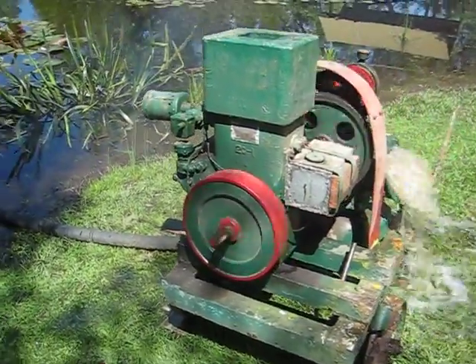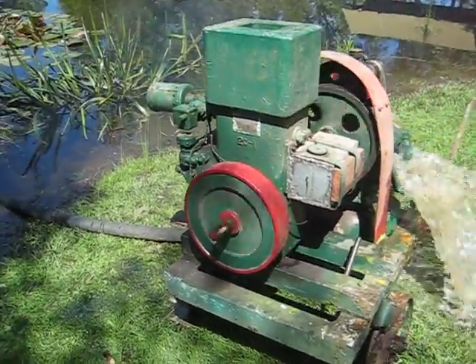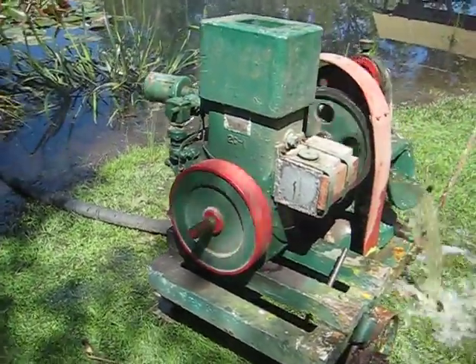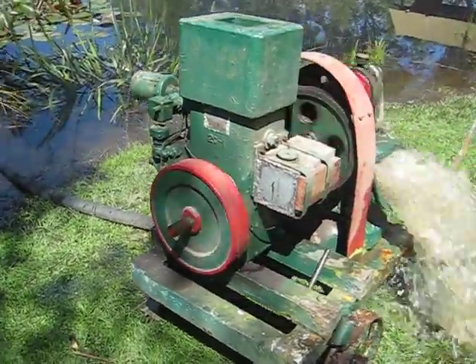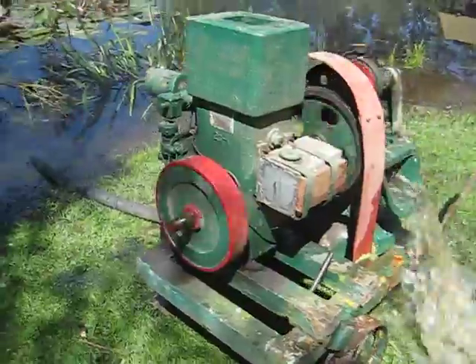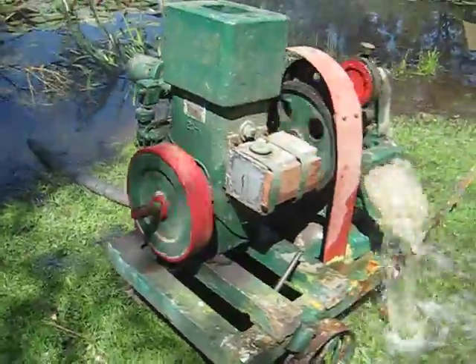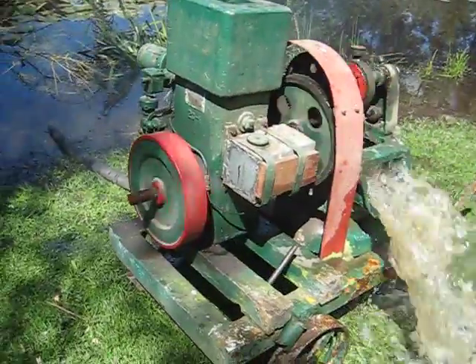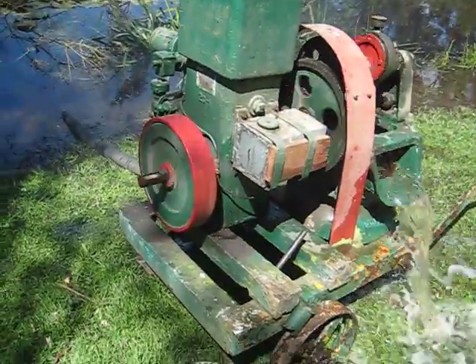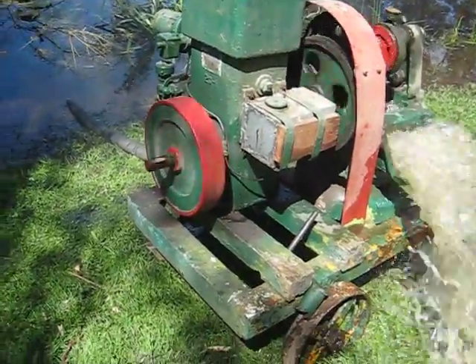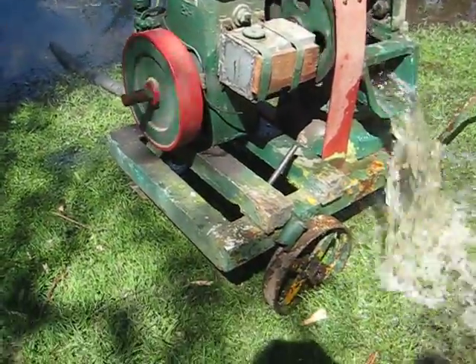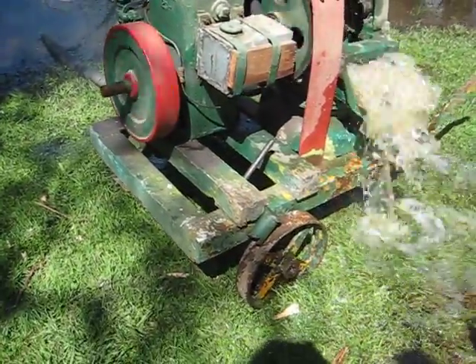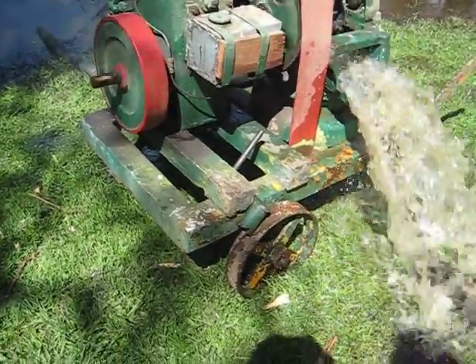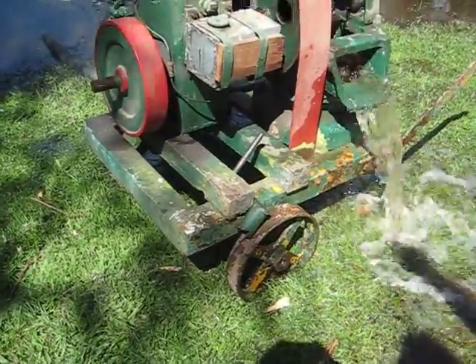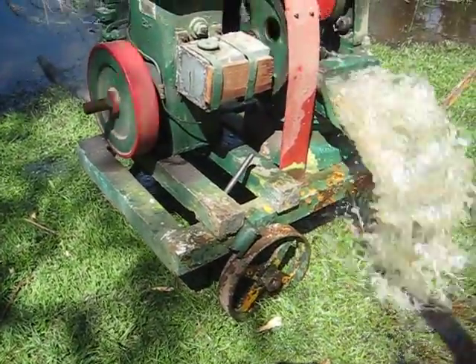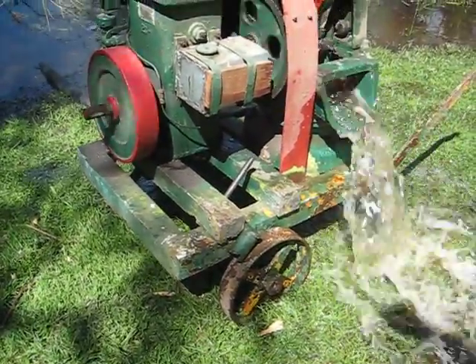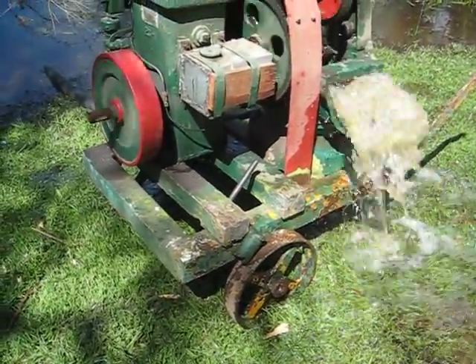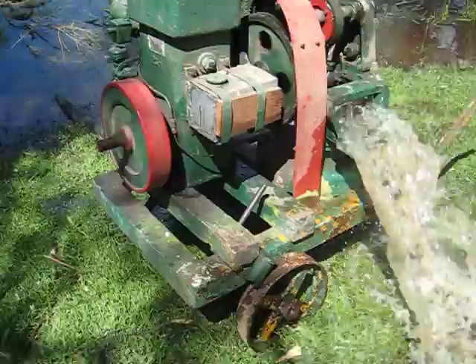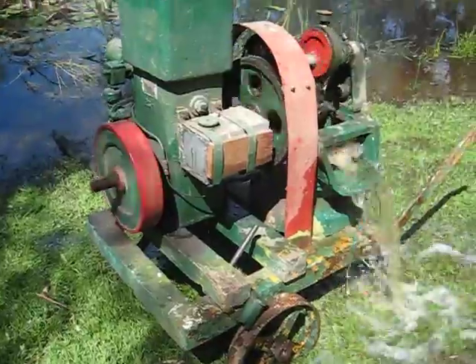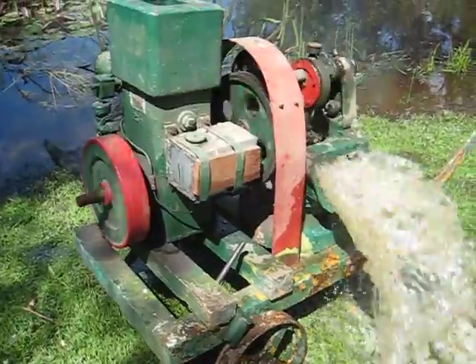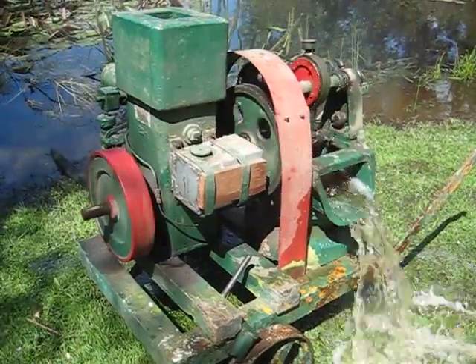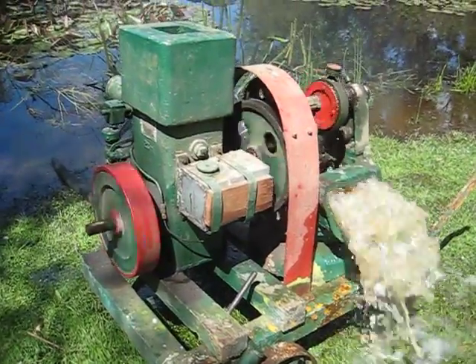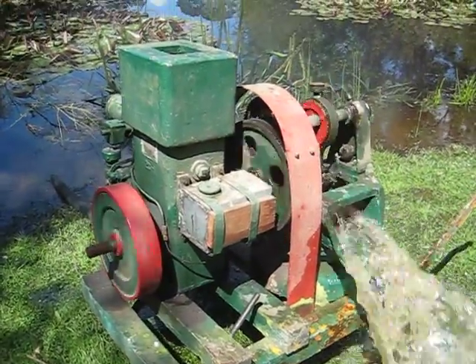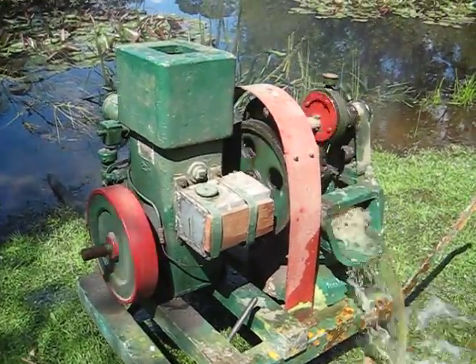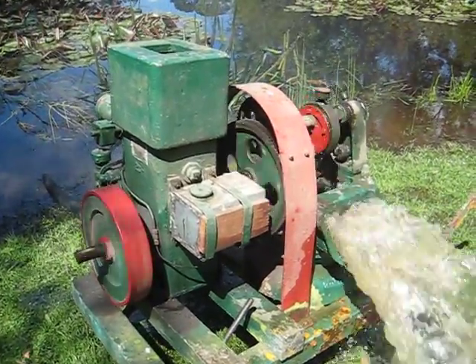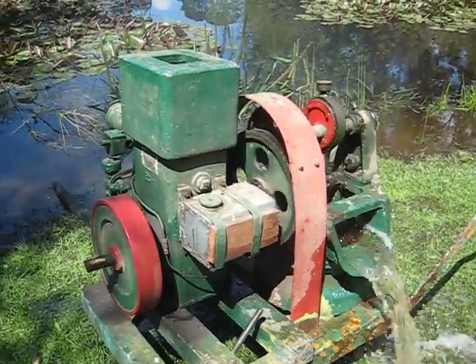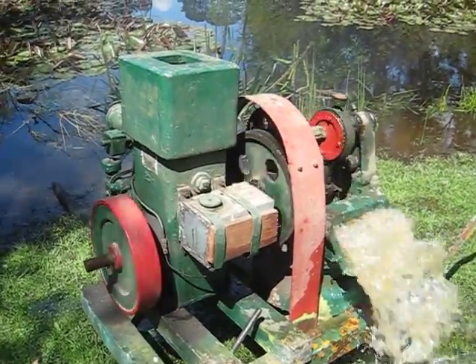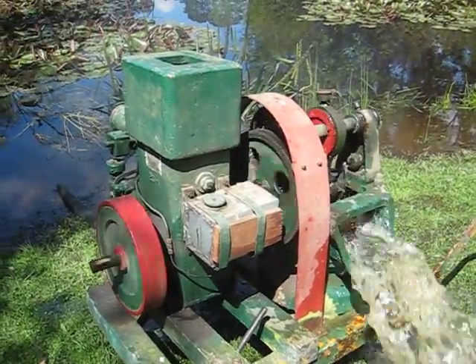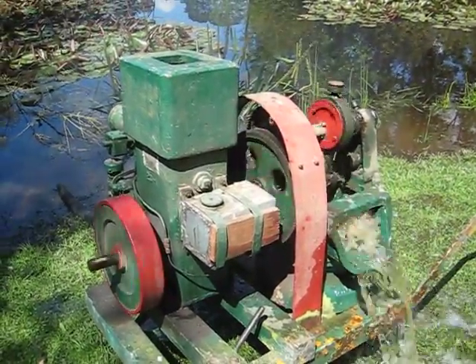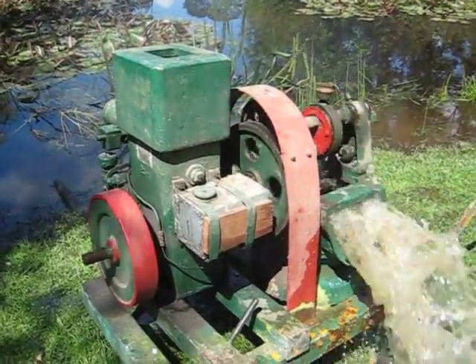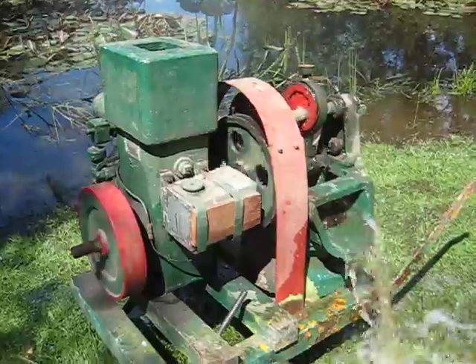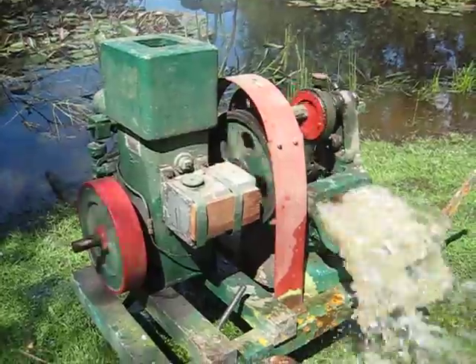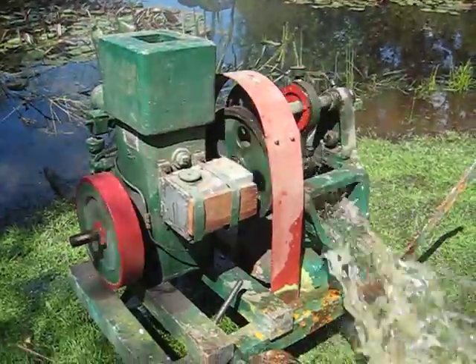It has one of the new trolleys with lovely cast wheels, and above it is some nice cast iron gear, all running a sludge pump.